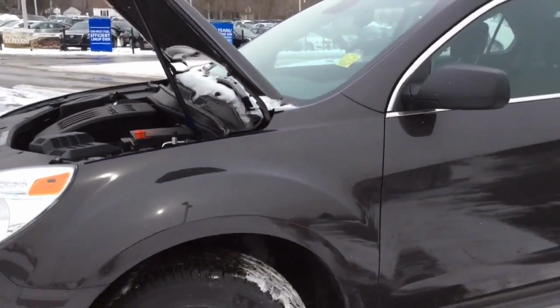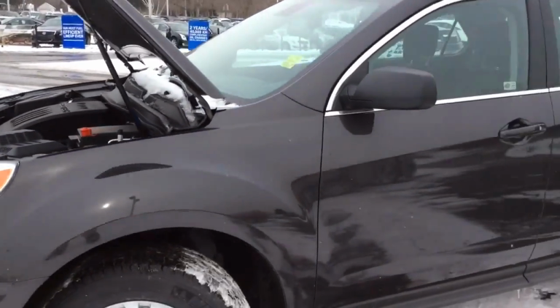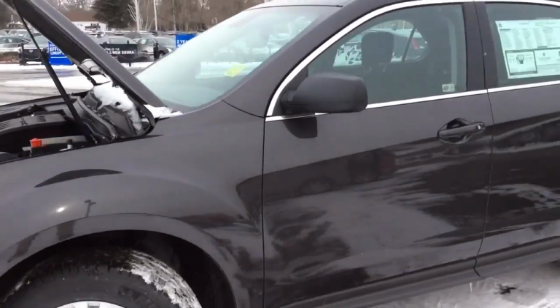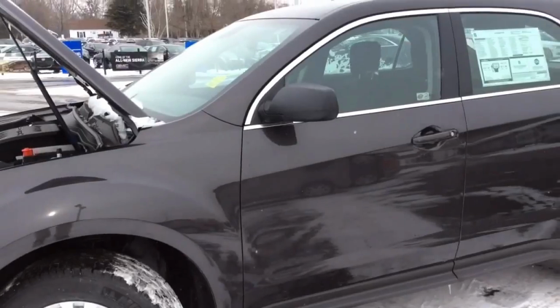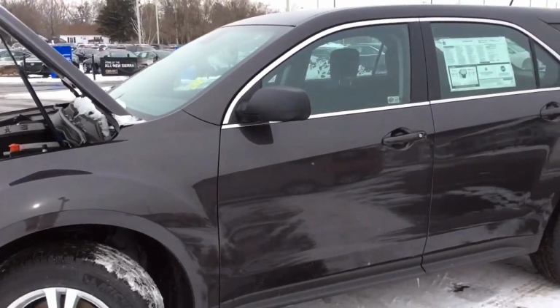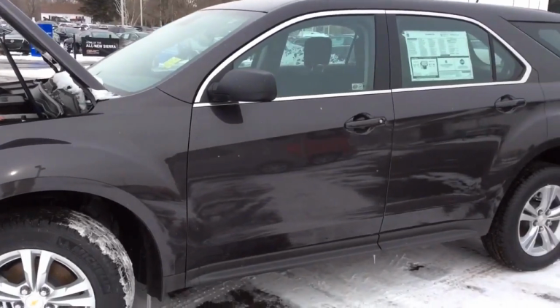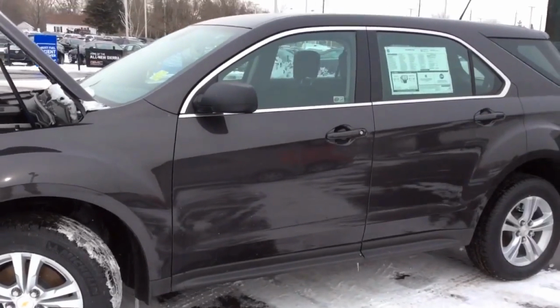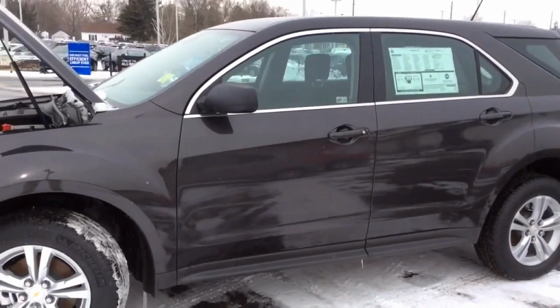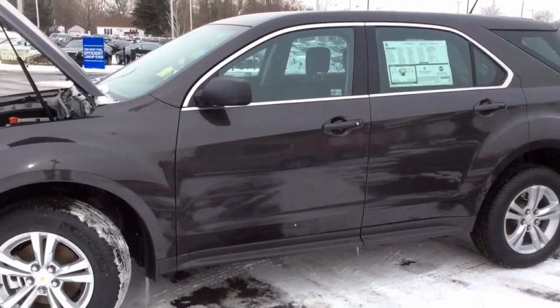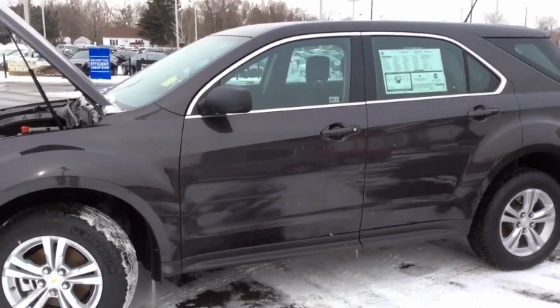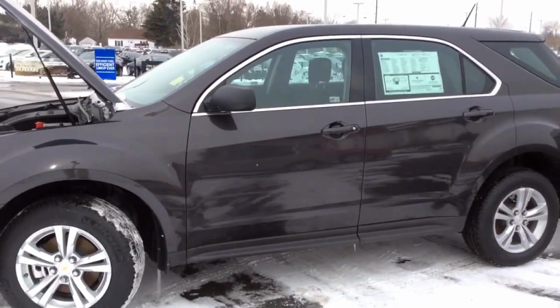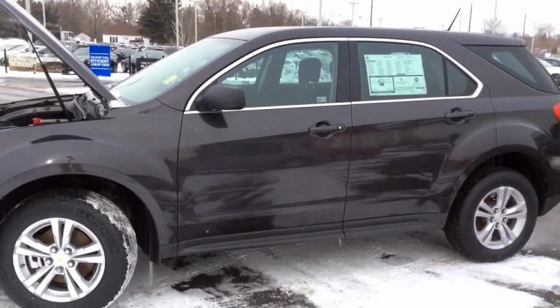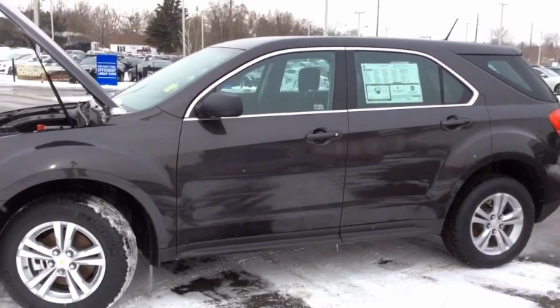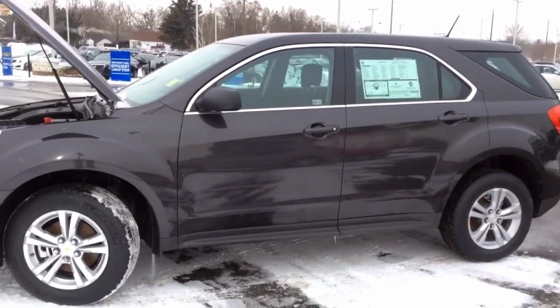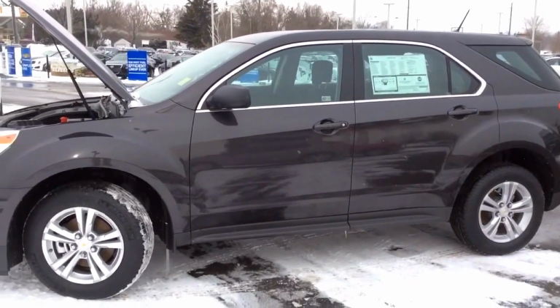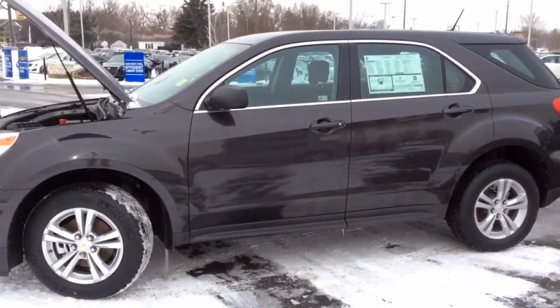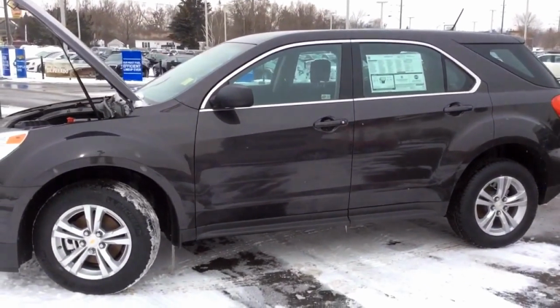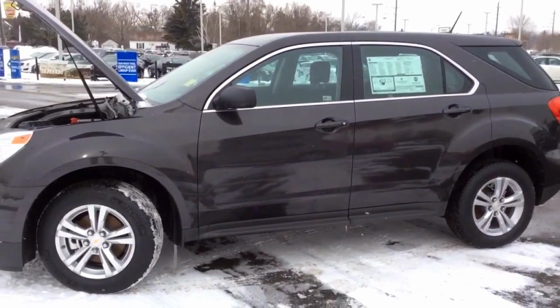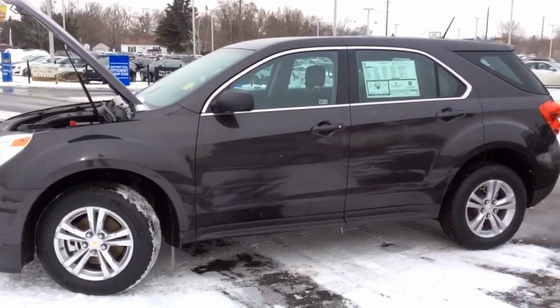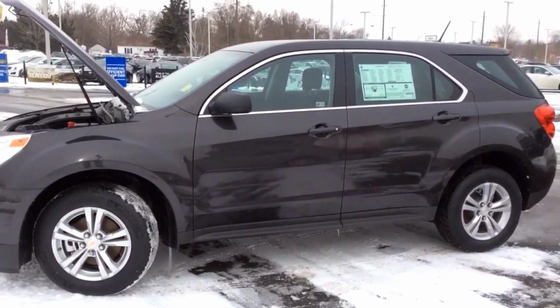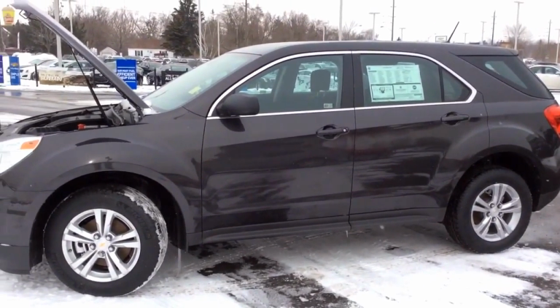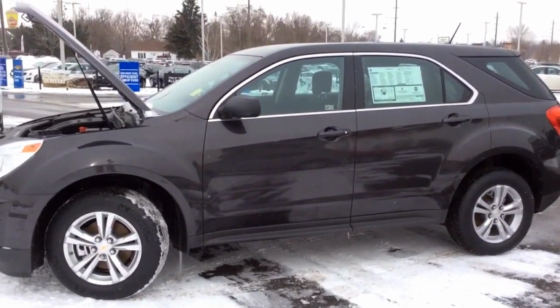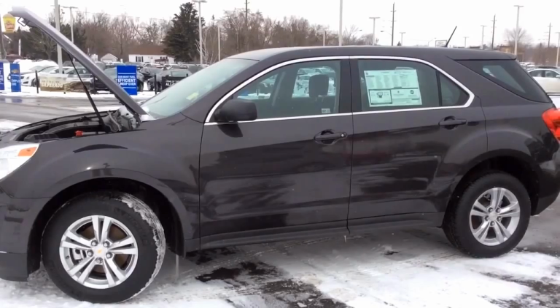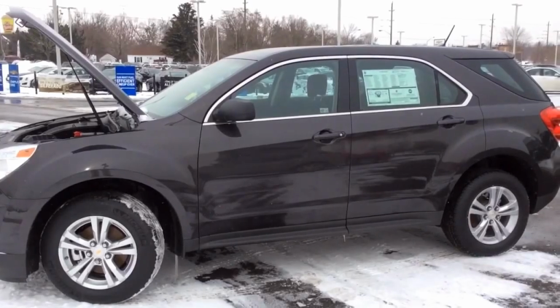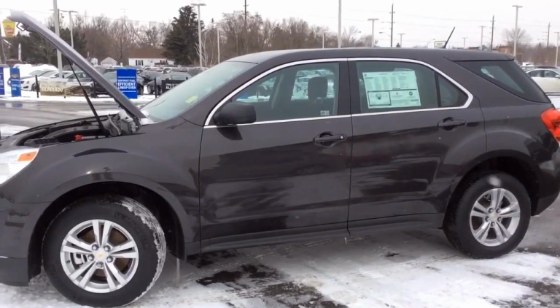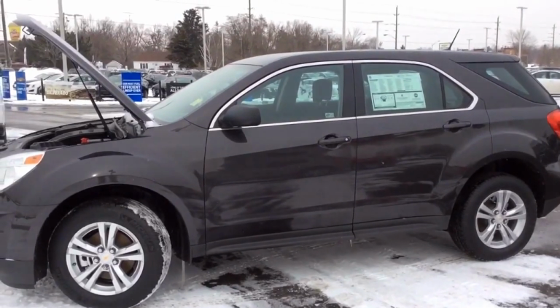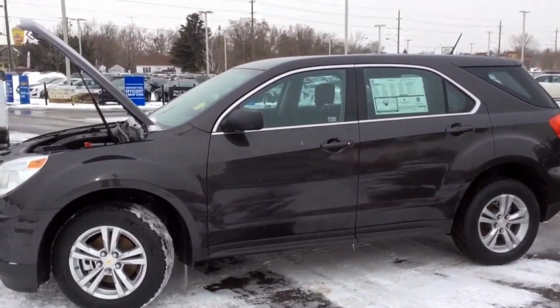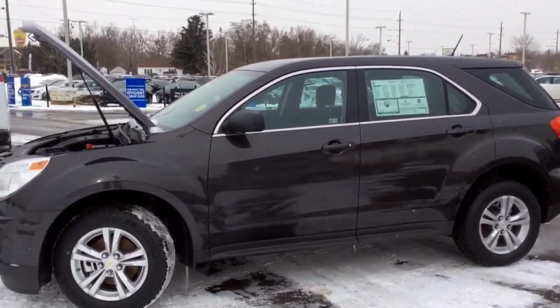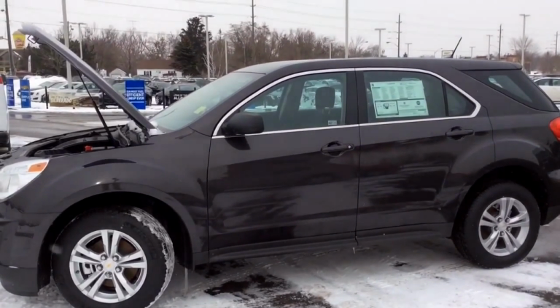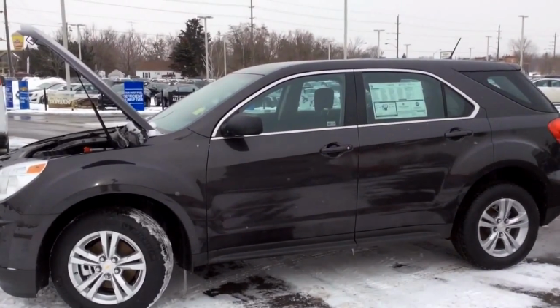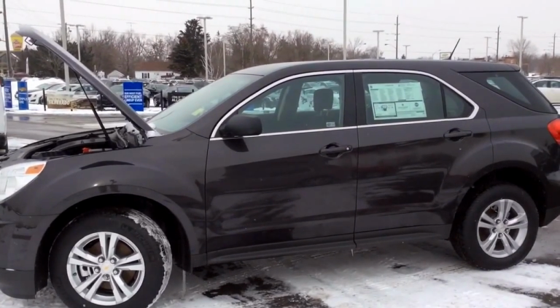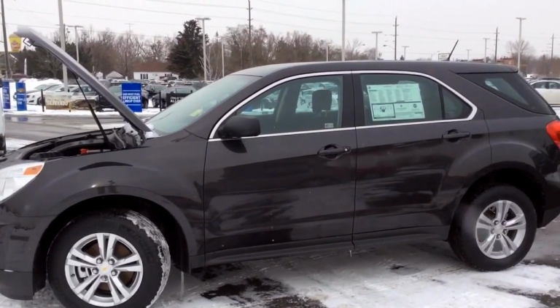Now that concludes this video walkthrough of this 2014 Chevrolet Equinox LS. Come into Boyer Pickering for a test drive at 715 Kingston Road.